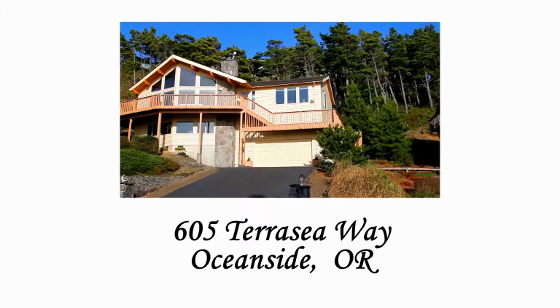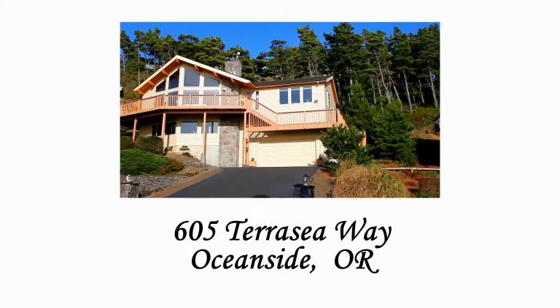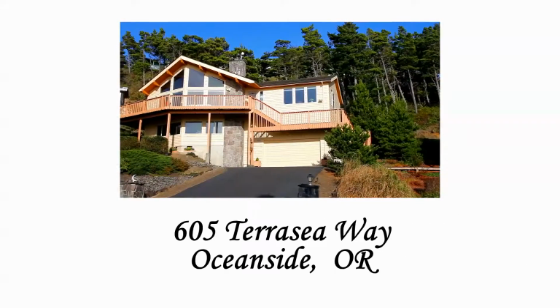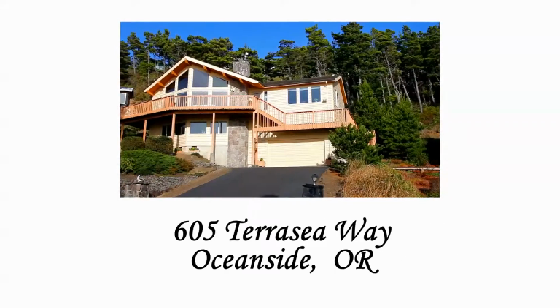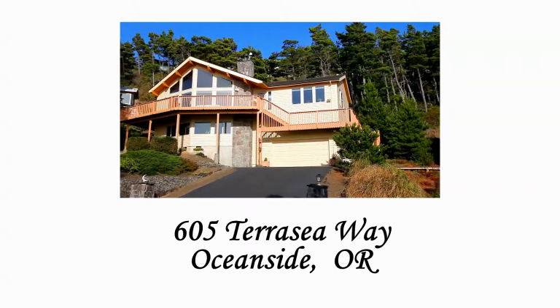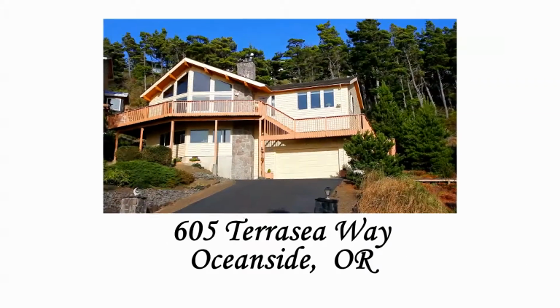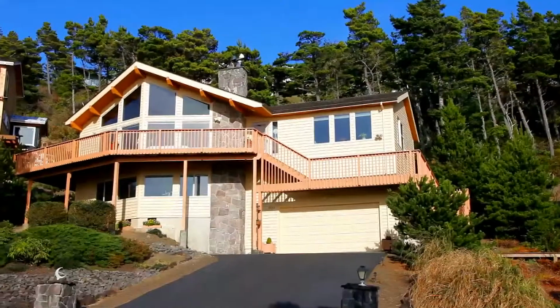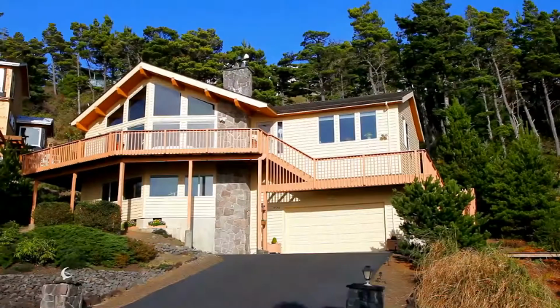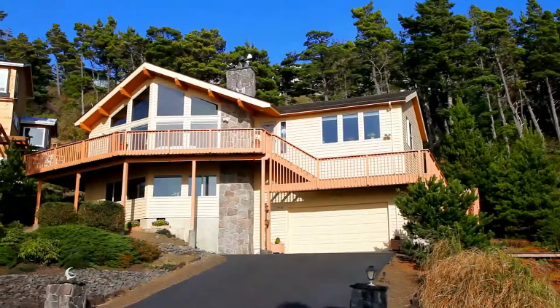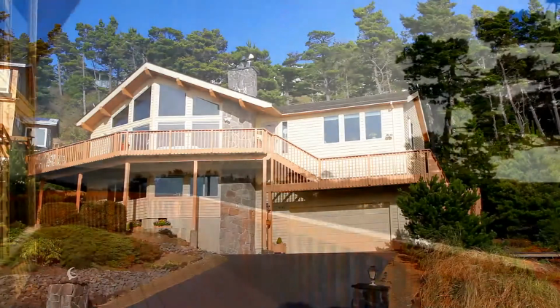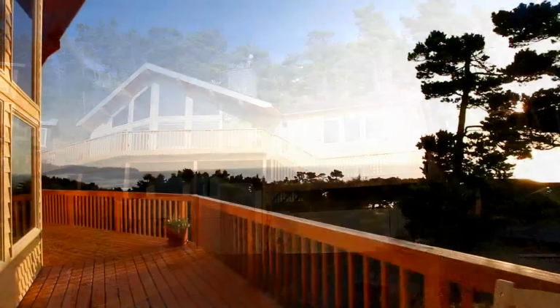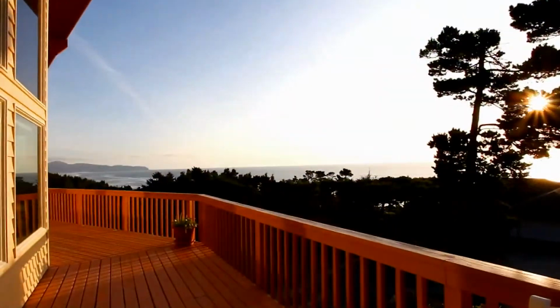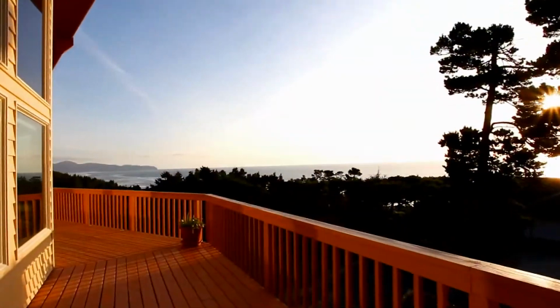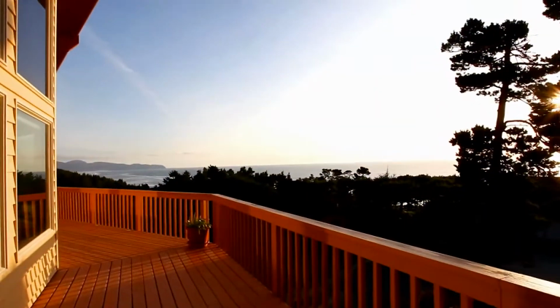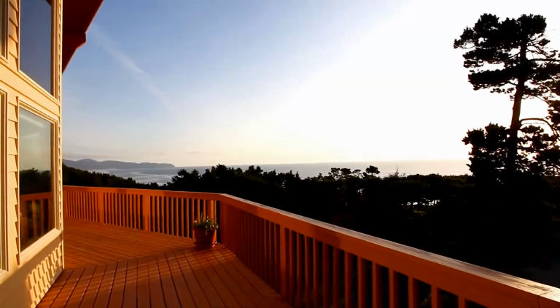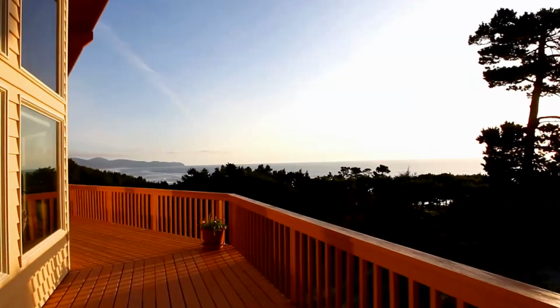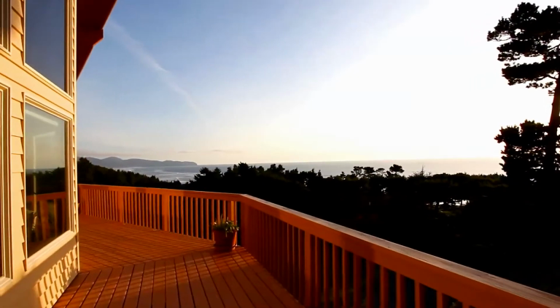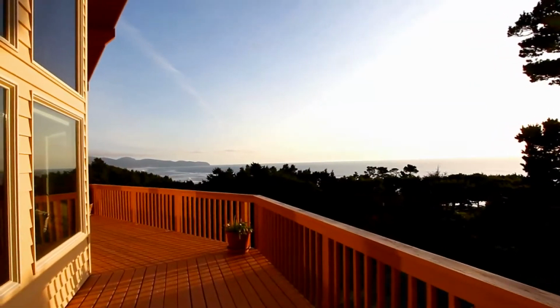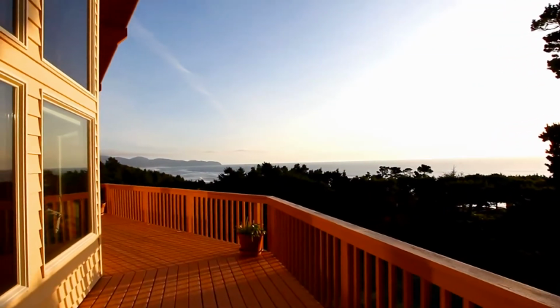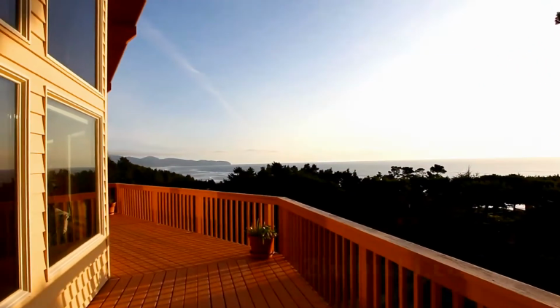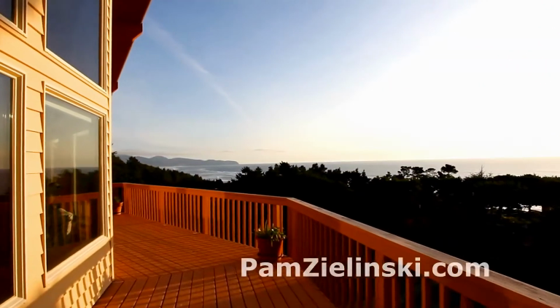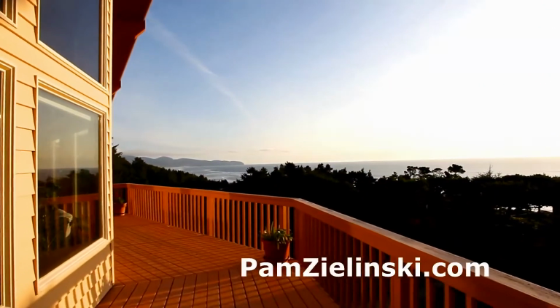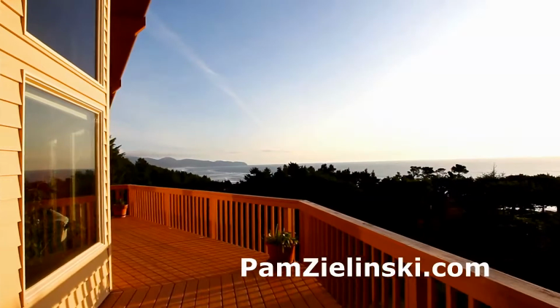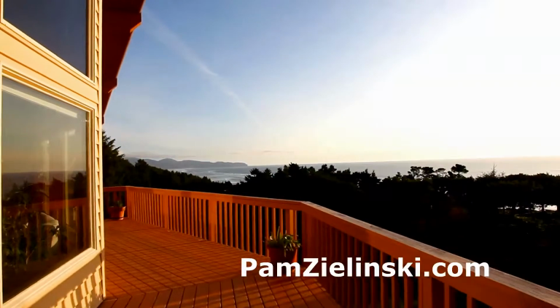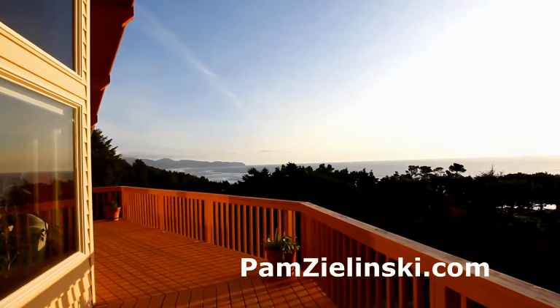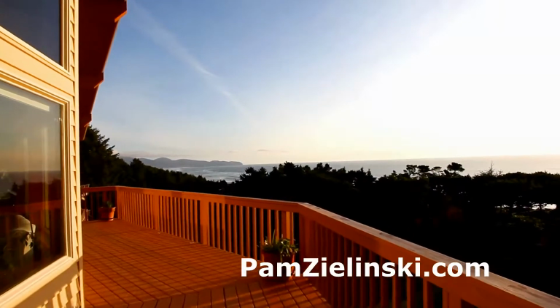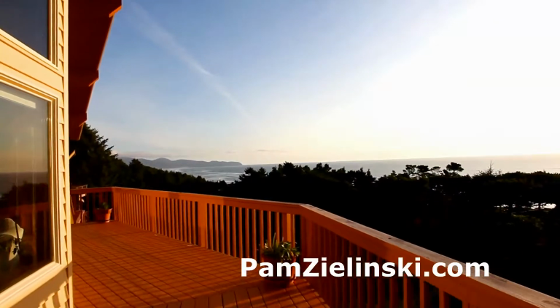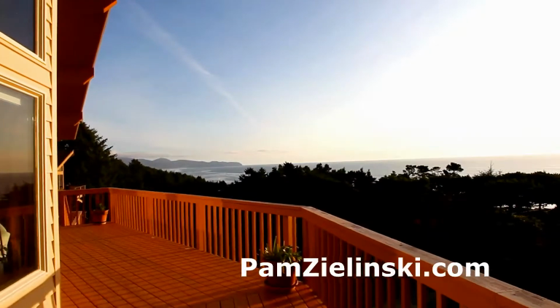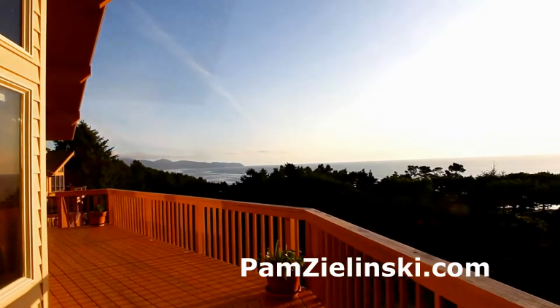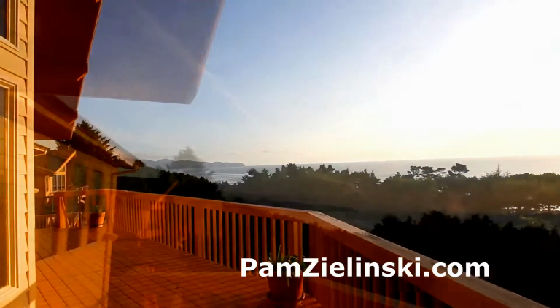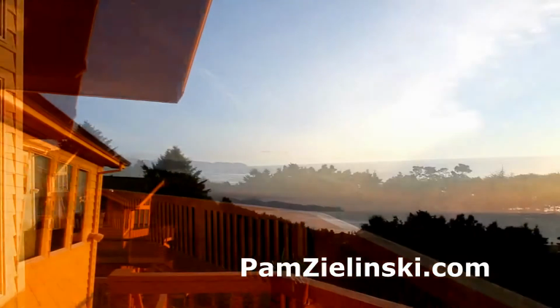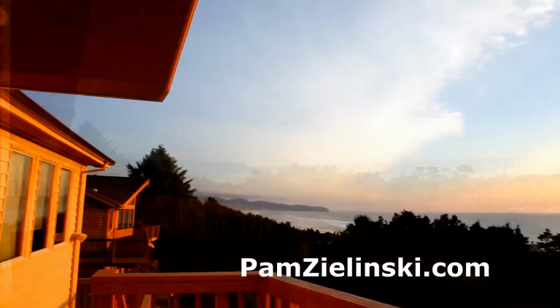Nestled on a hilltop in Oceanside, you'll find this inviting custom cedar home. A huge wrap-around deck offers sweeping ocean views, with these panoramic scenes visible from nearly every room.